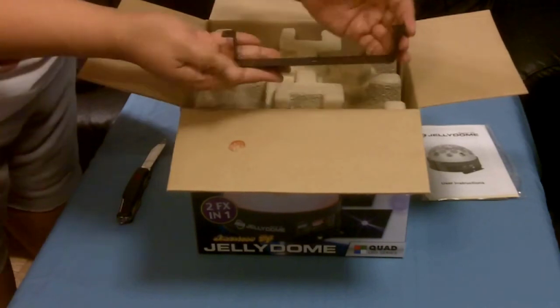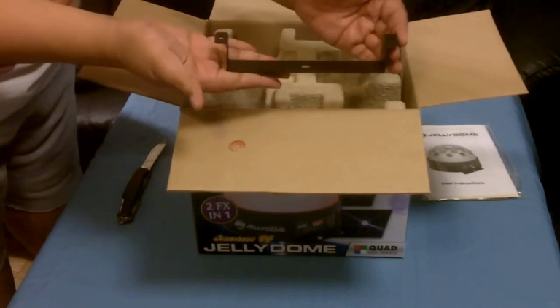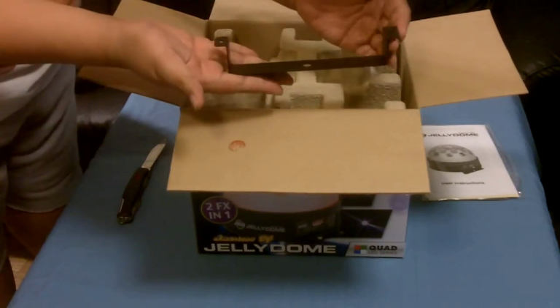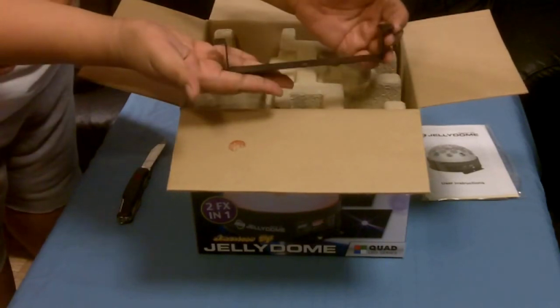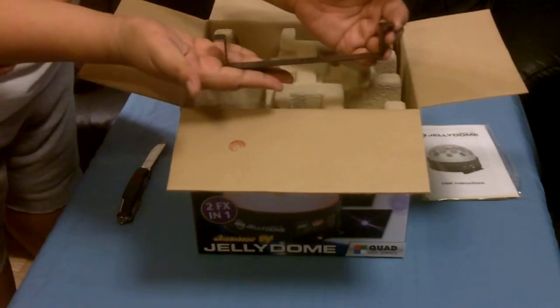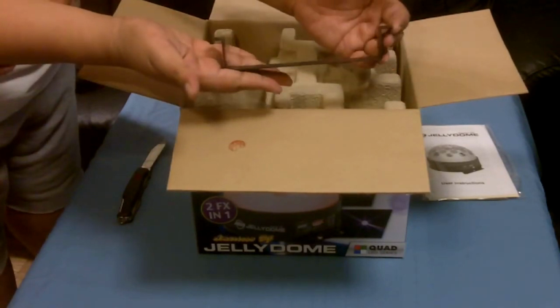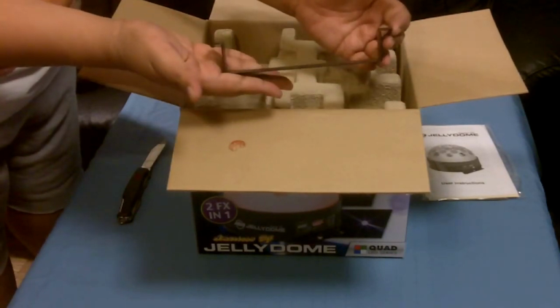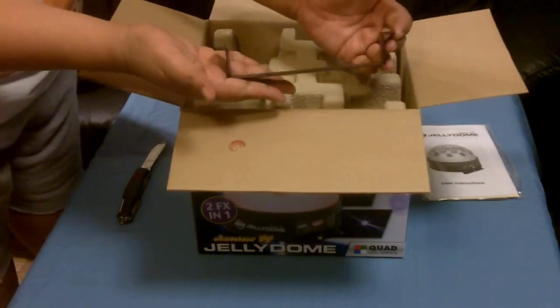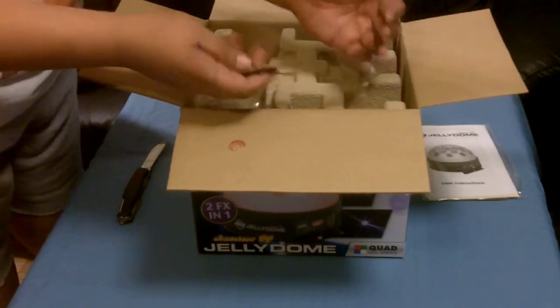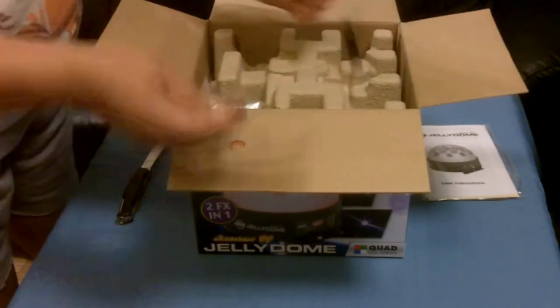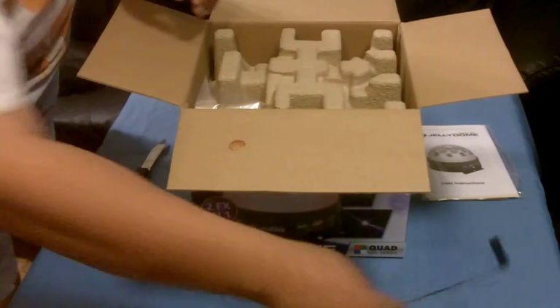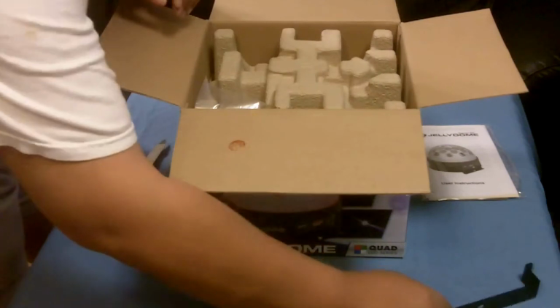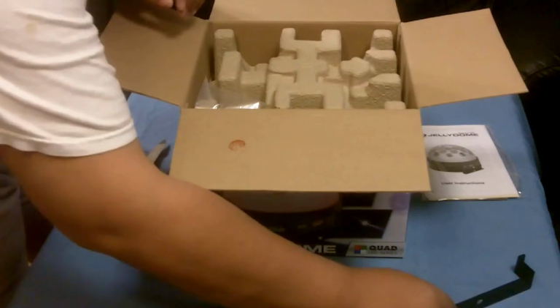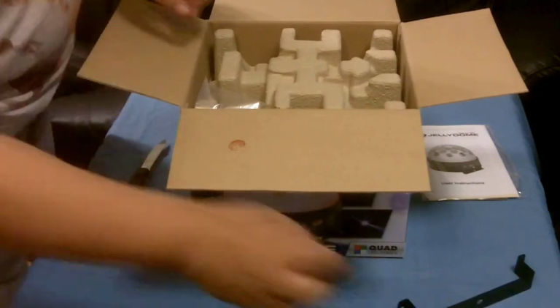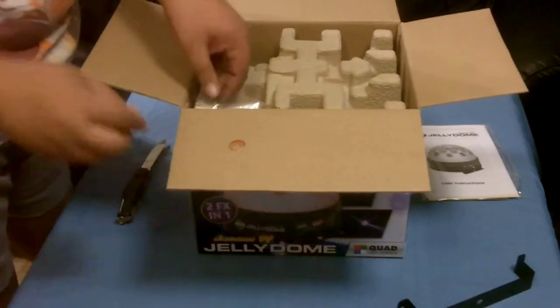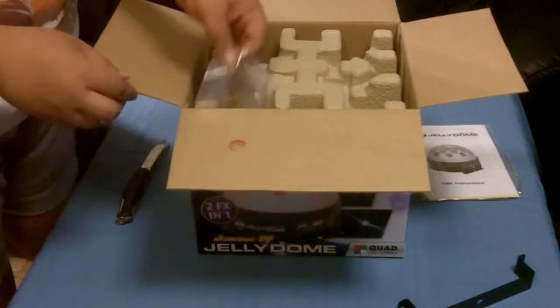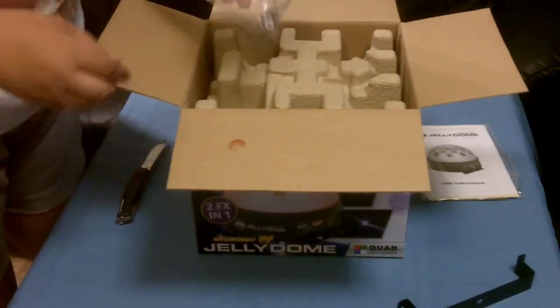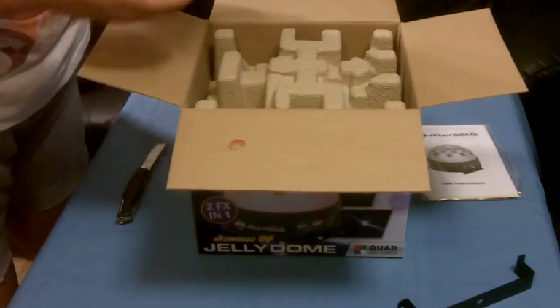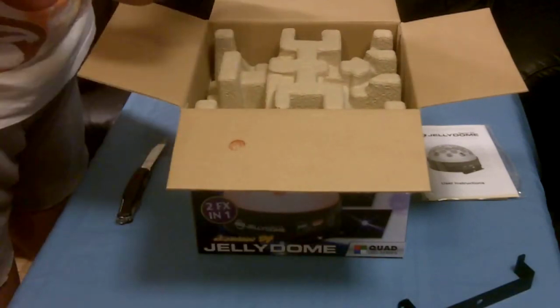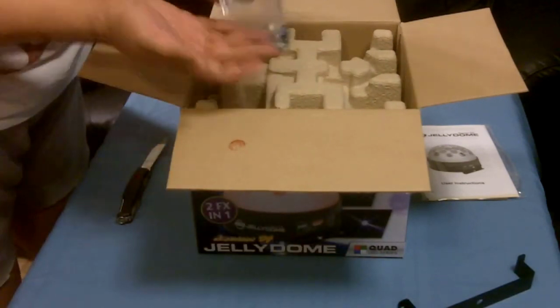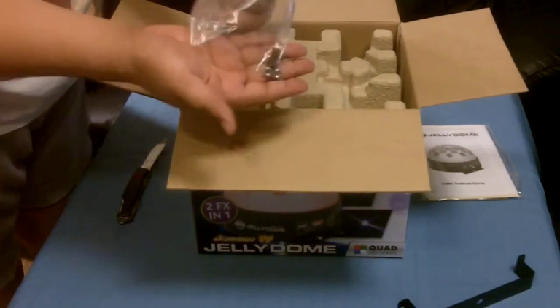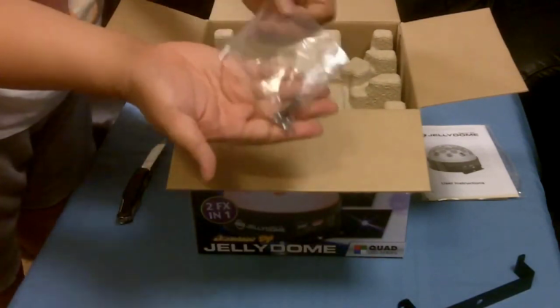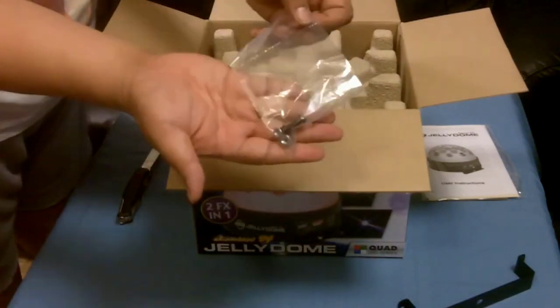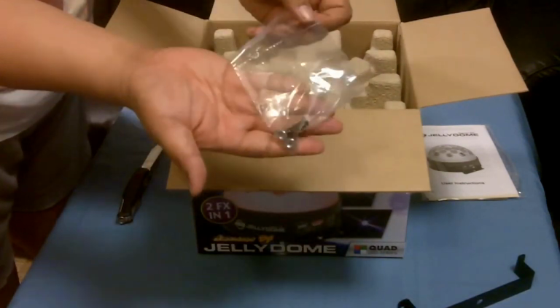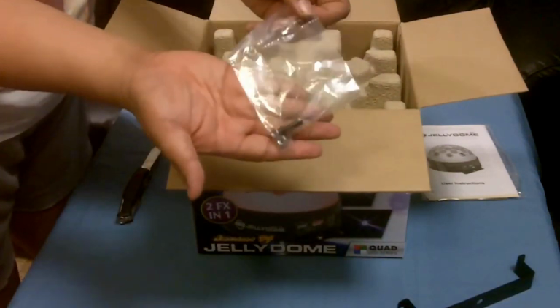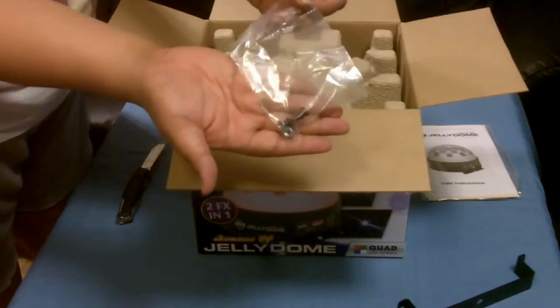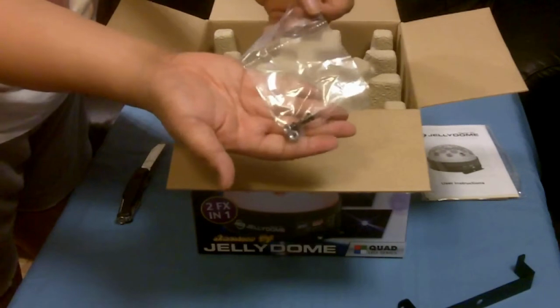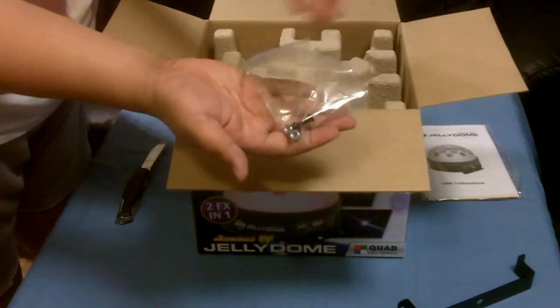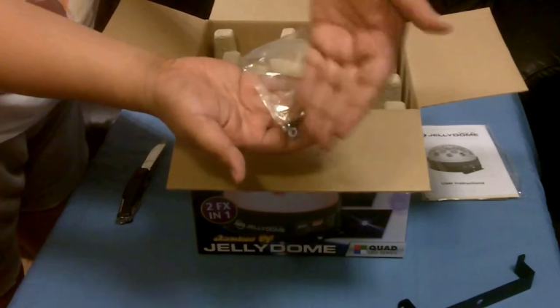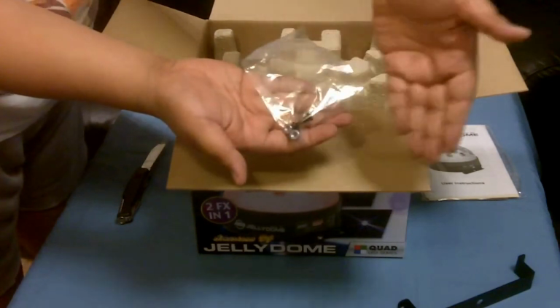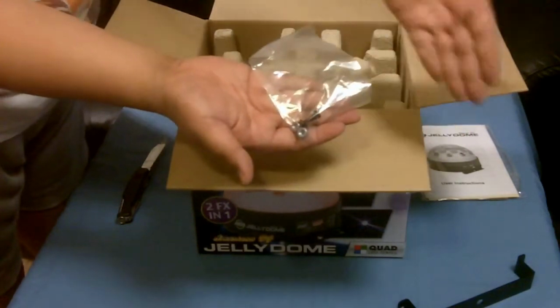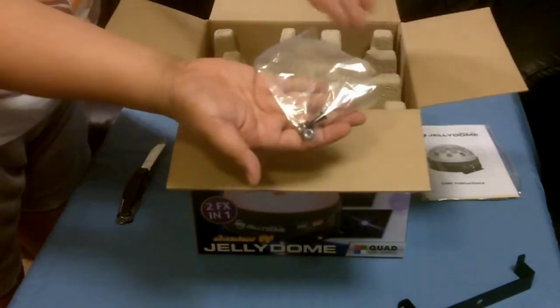Next, we have a metal bracket, and some knobbly bits — nuts and bolts.